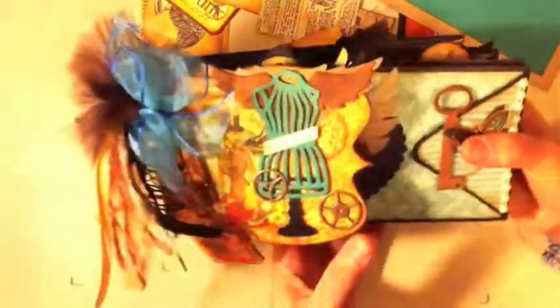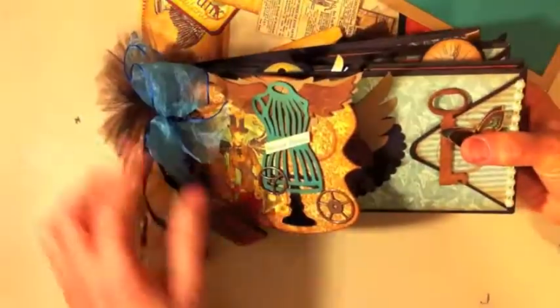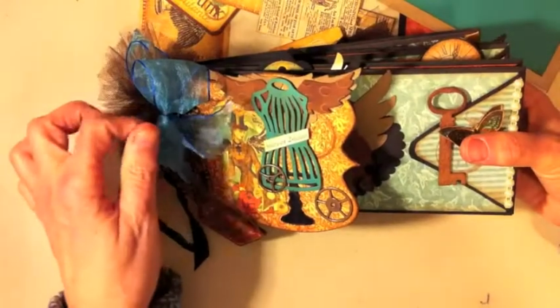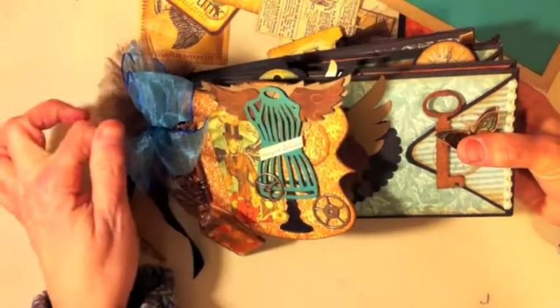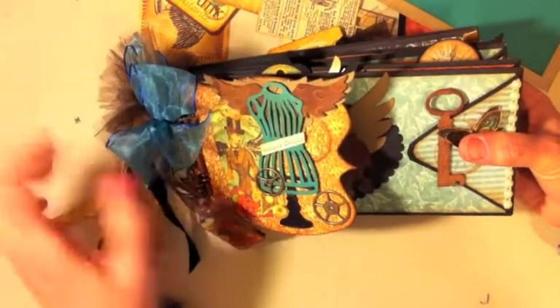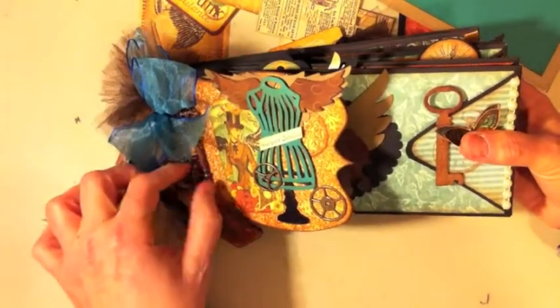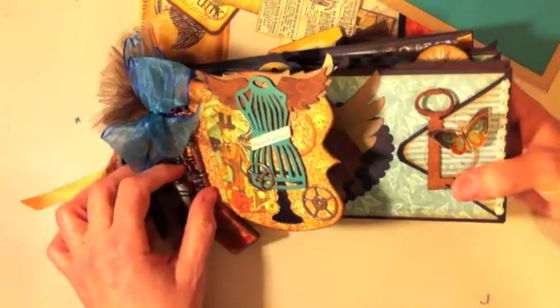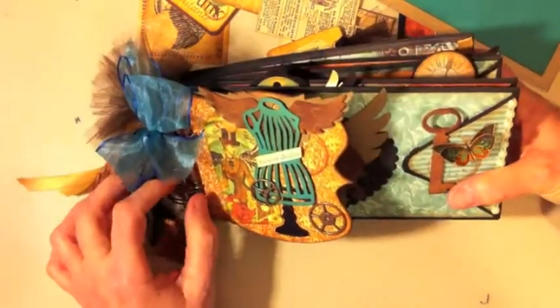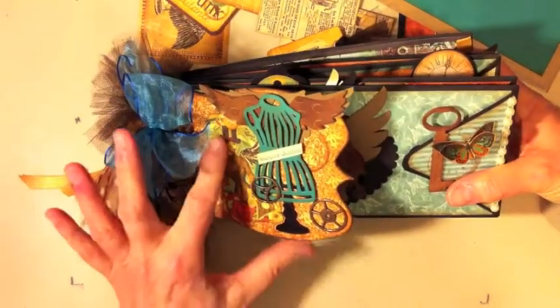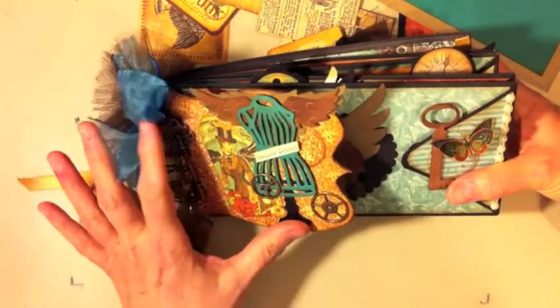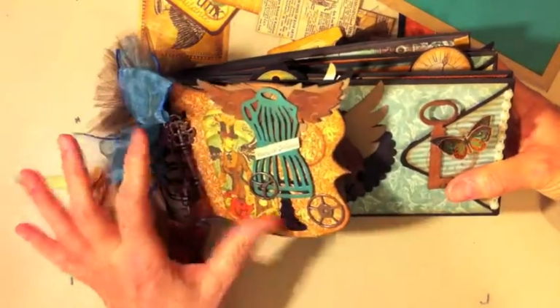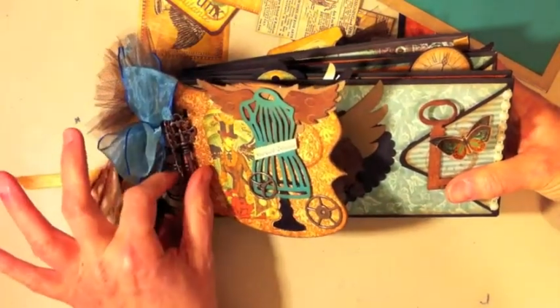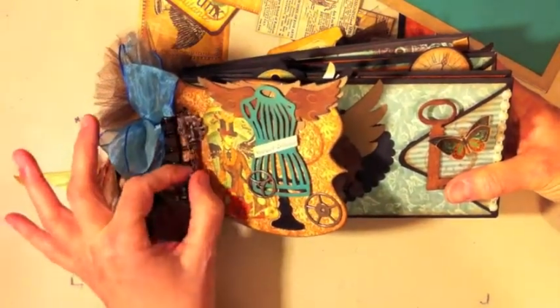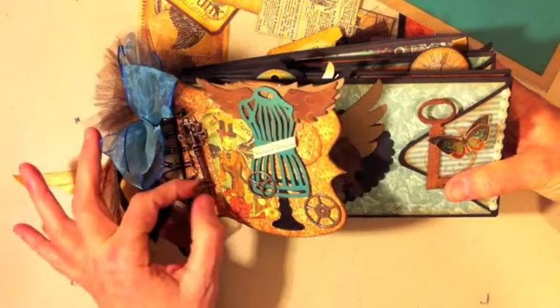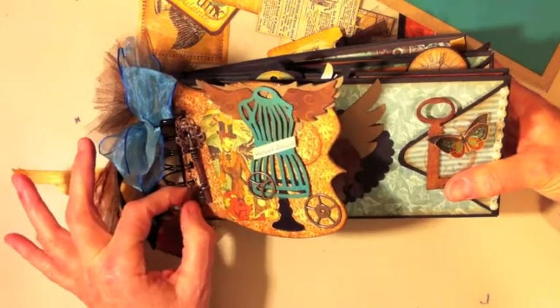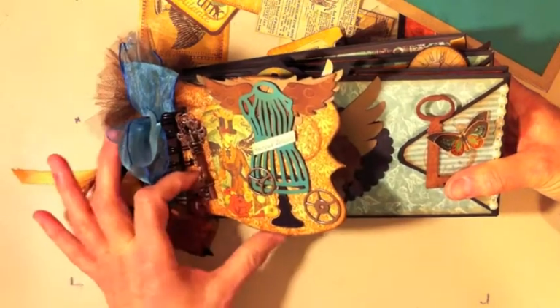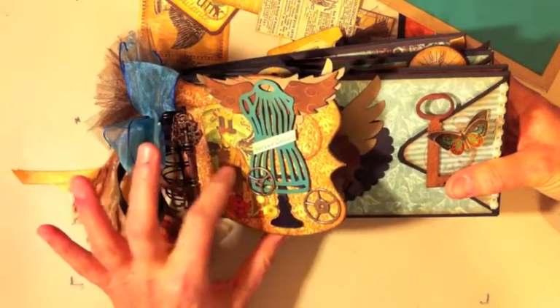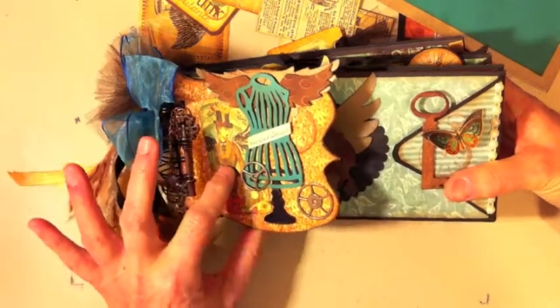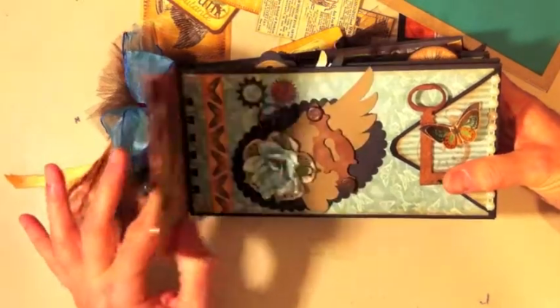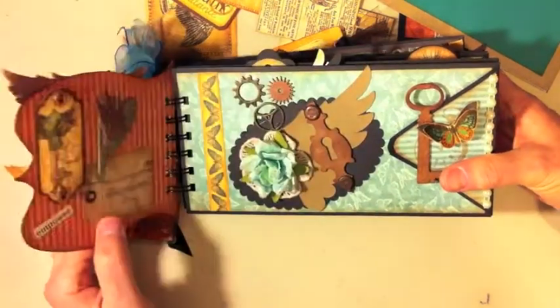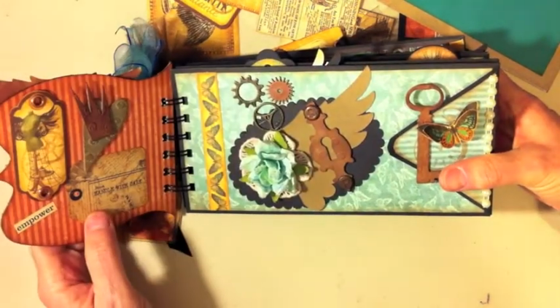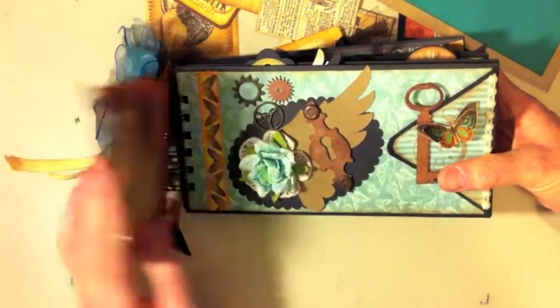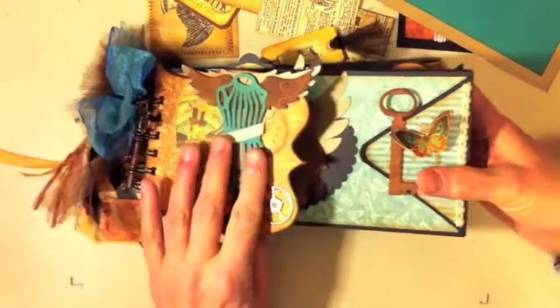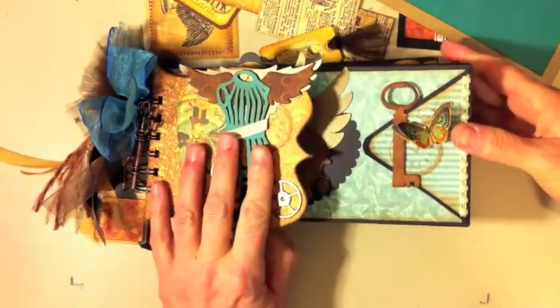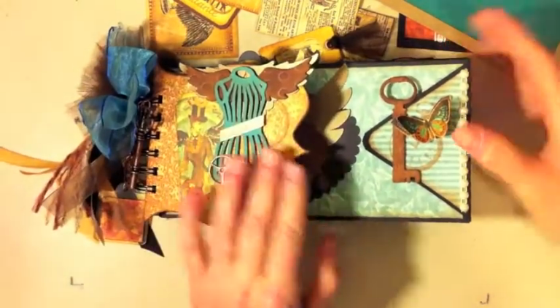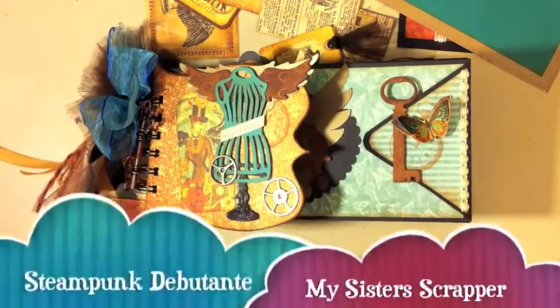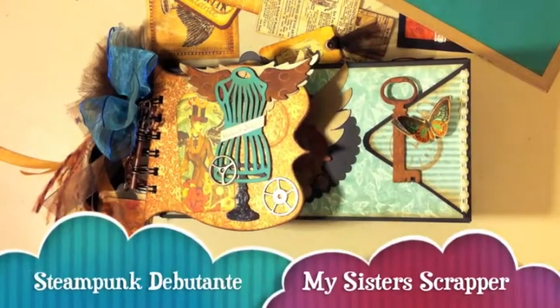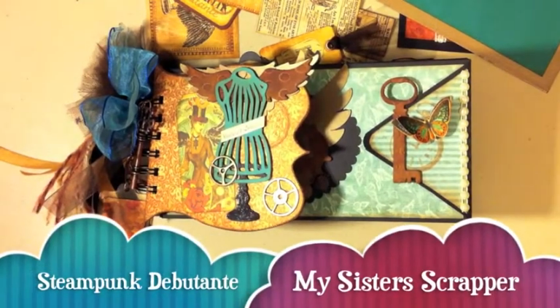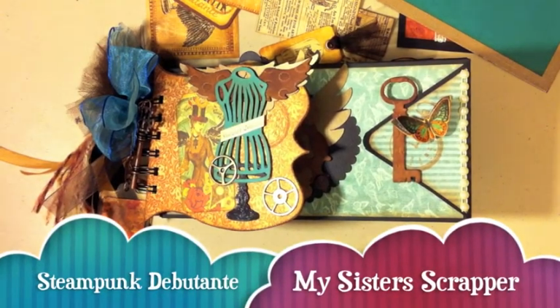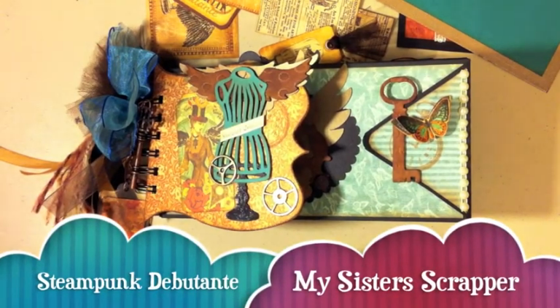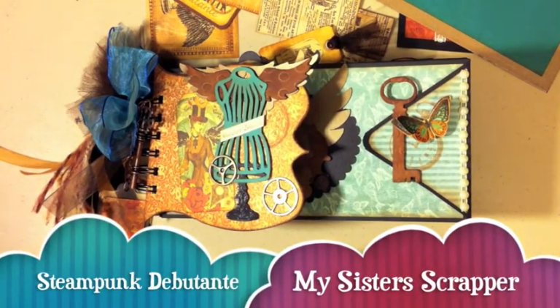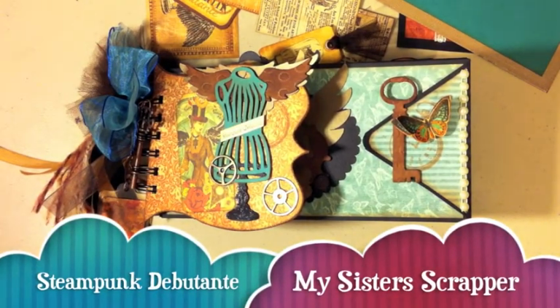So there you have it — that's my Steampunk Debutante mini album. I love it, I think it turned out really cute. If you have not done anything with this paper, I encourage you to try it because it is fabulous paper. Thanks for watching — bye!